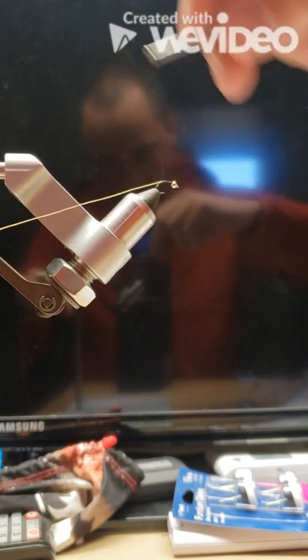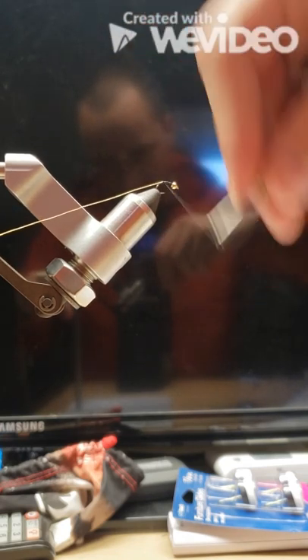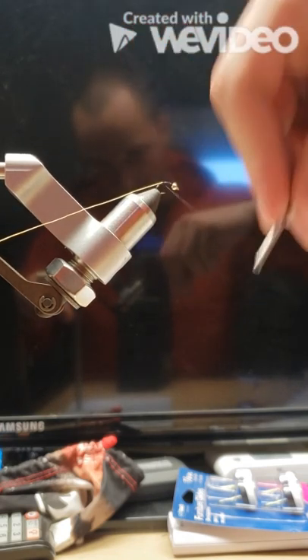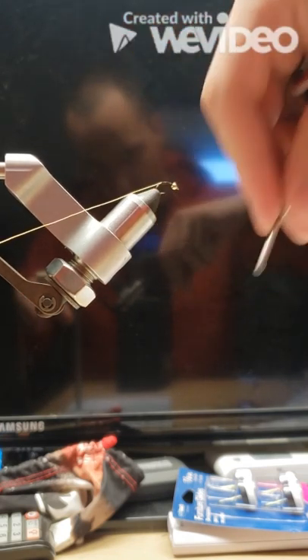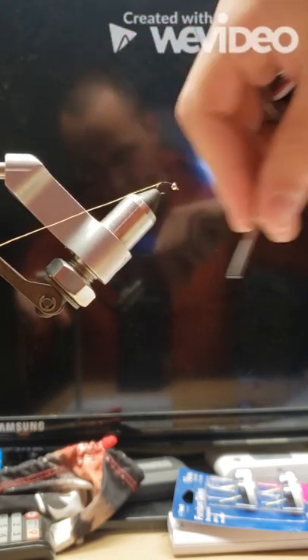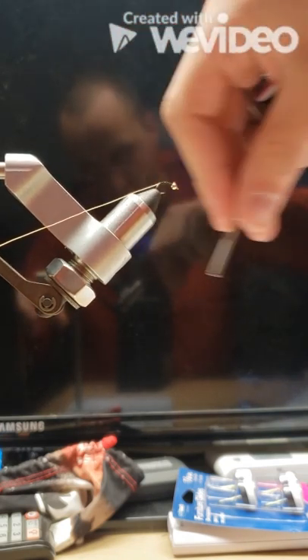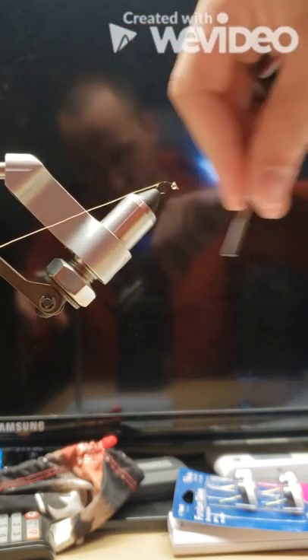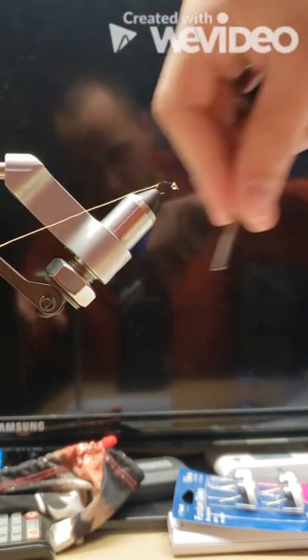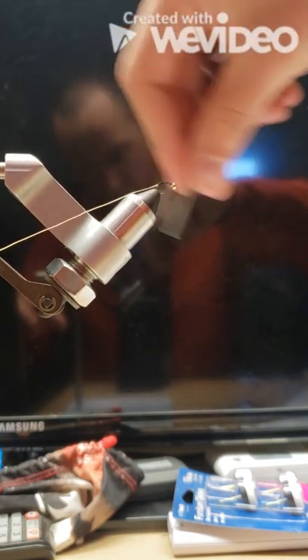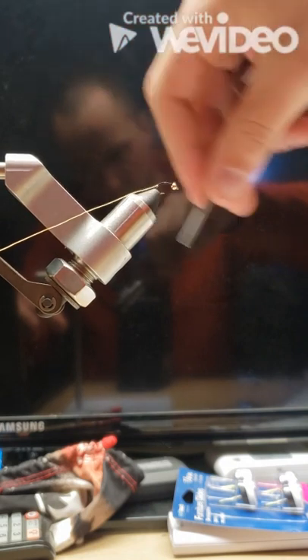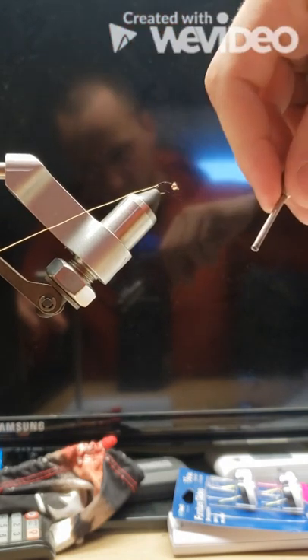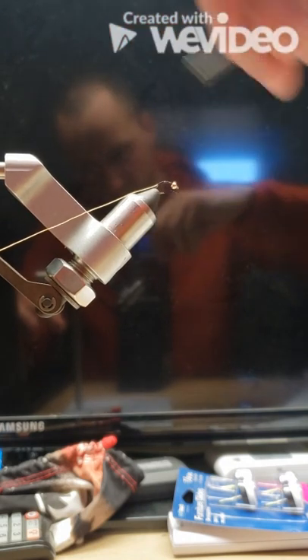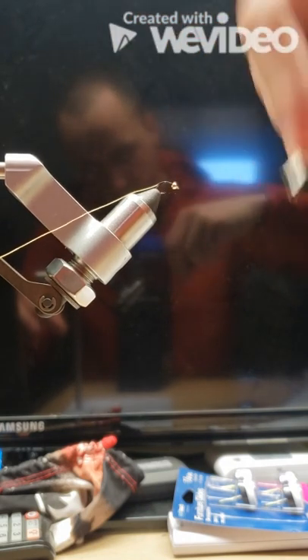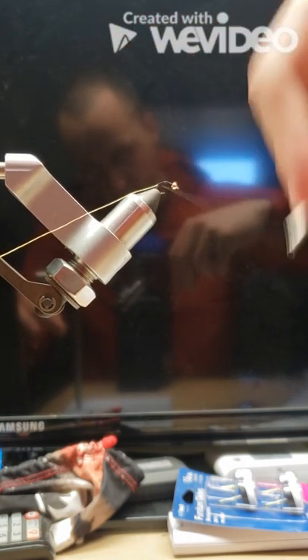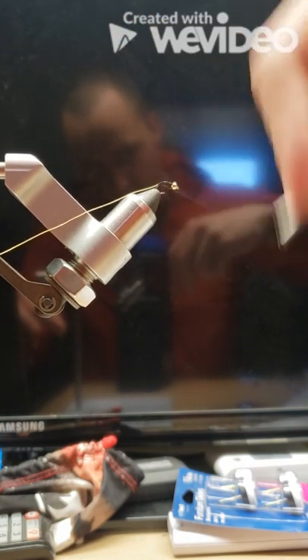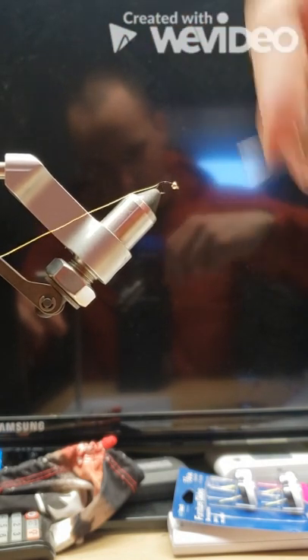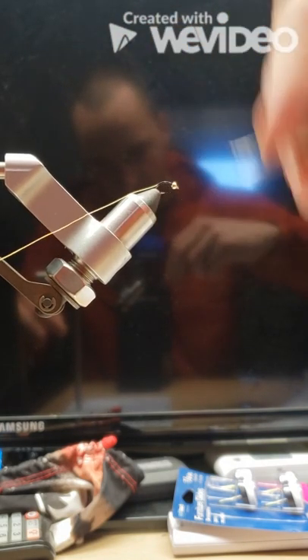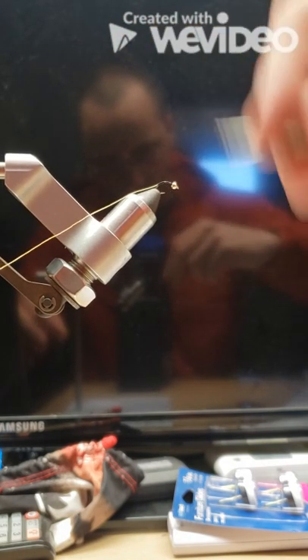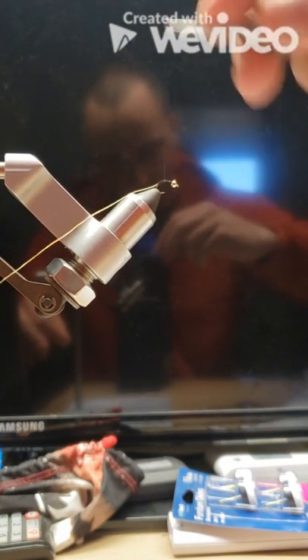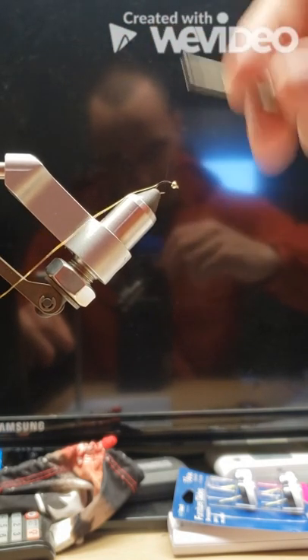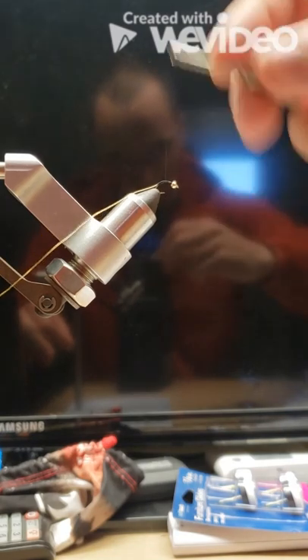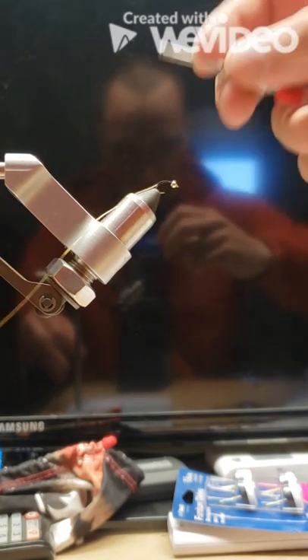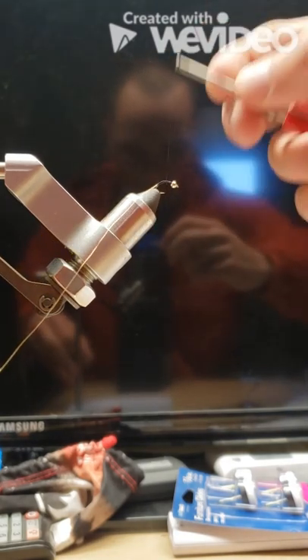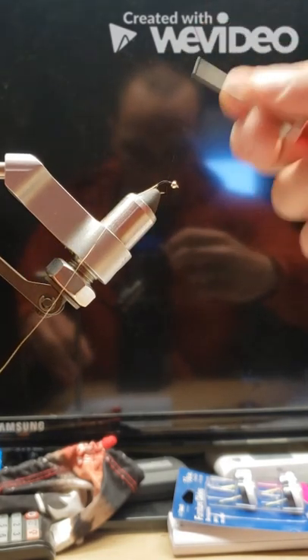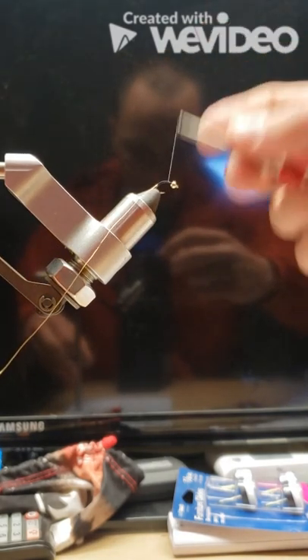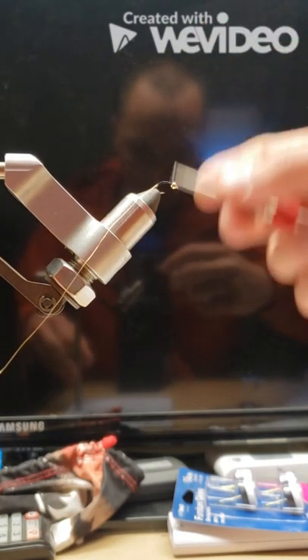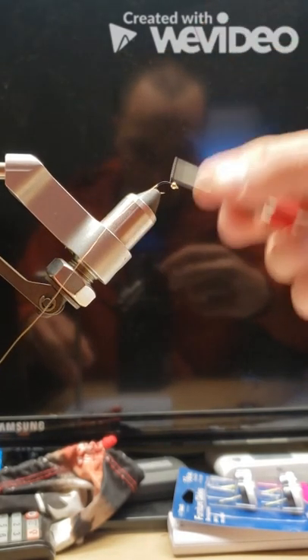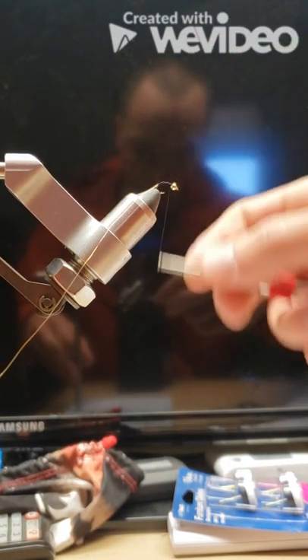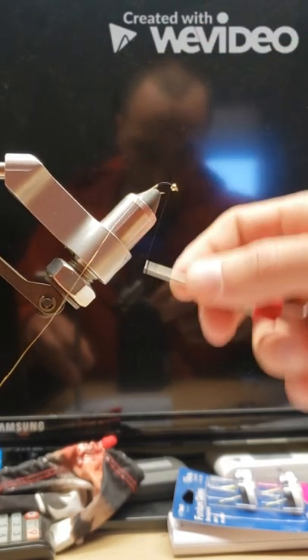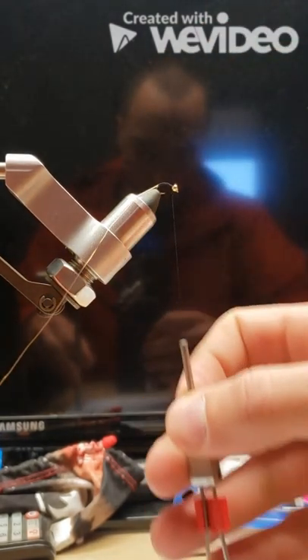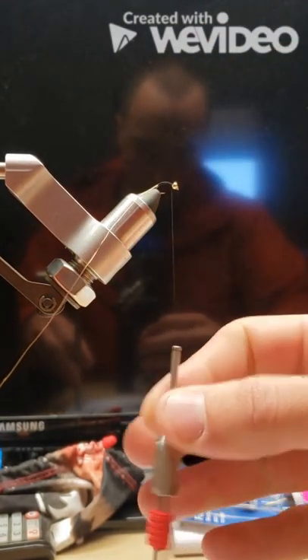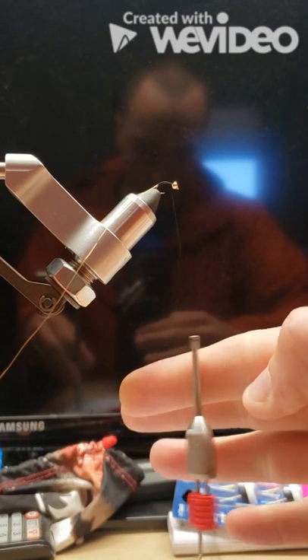Once we feel like we have it pretty well secured, we'll take a few more wraps to the front. At this point, you shouldn't see any of the gold wire hanging out.